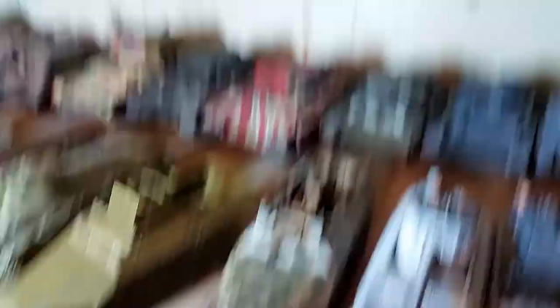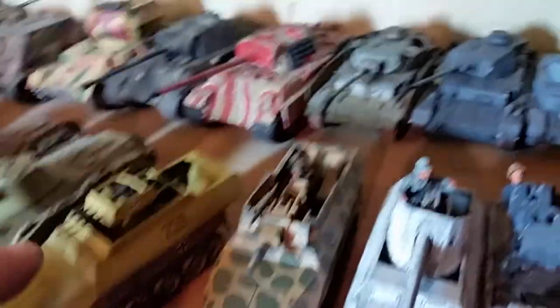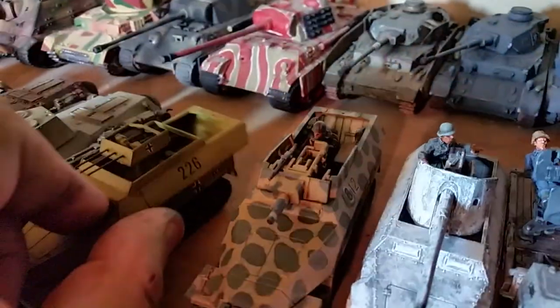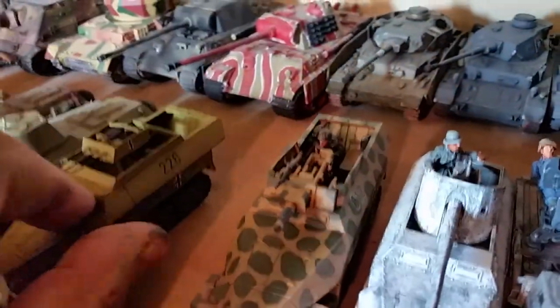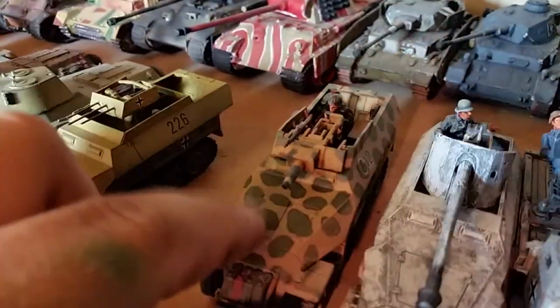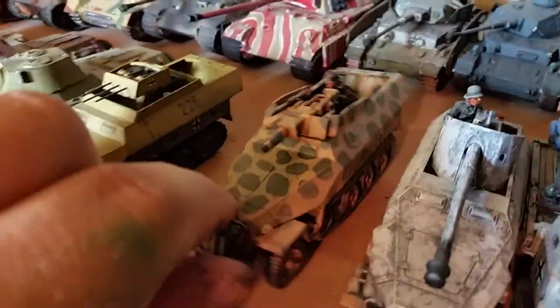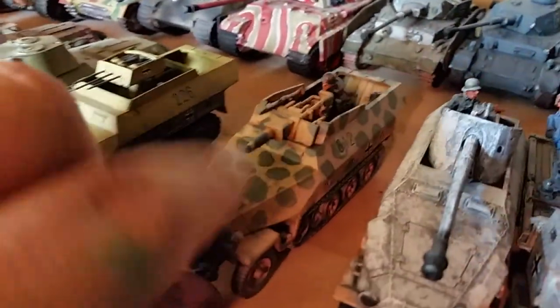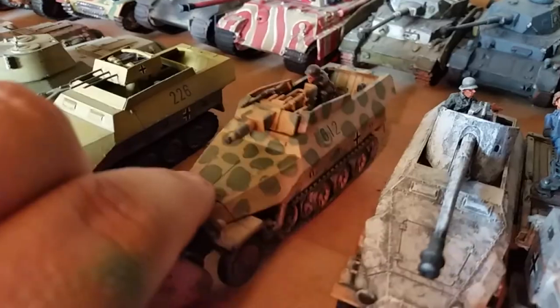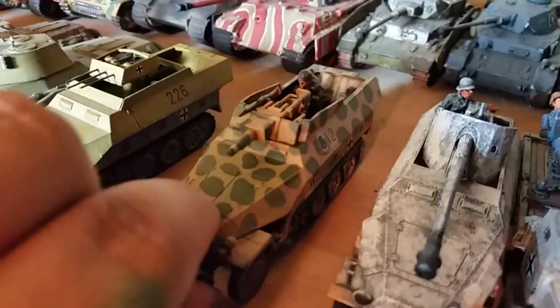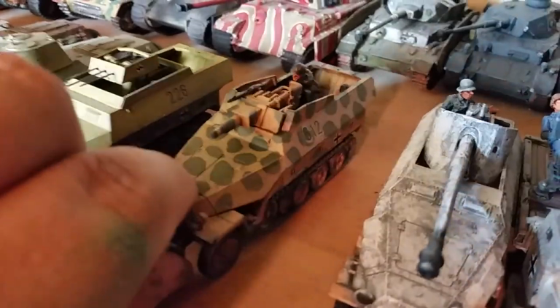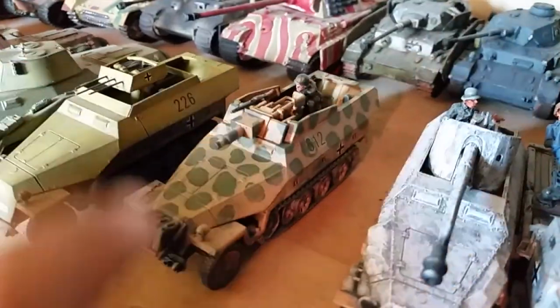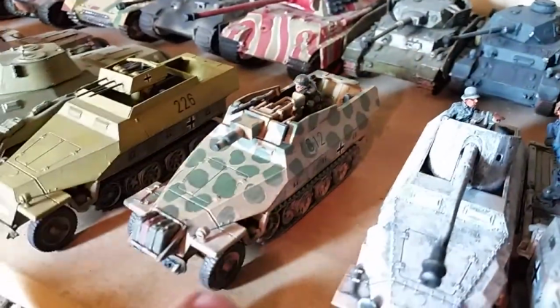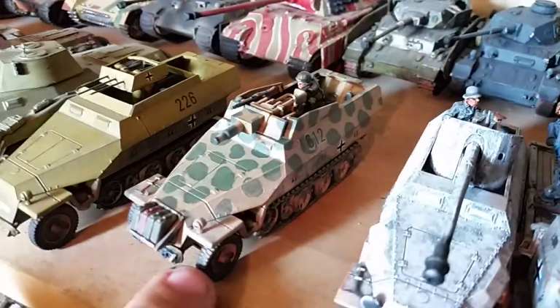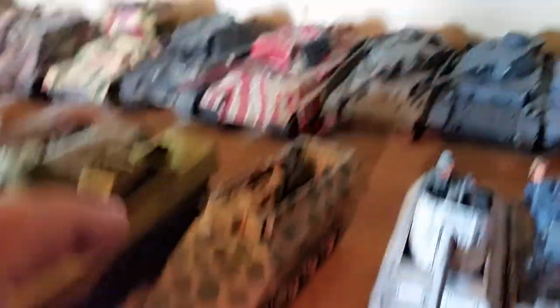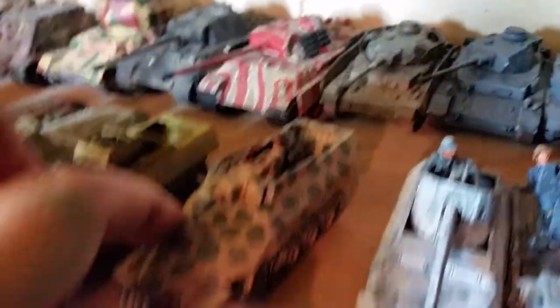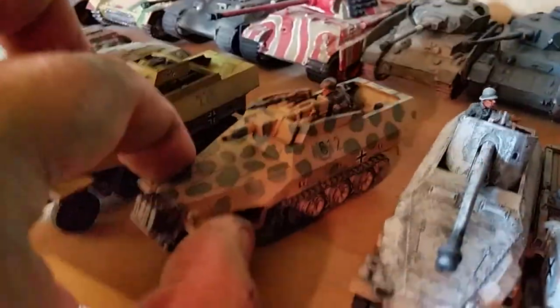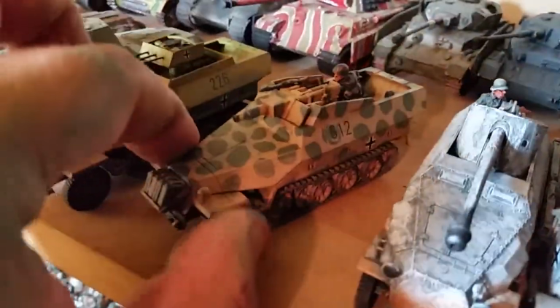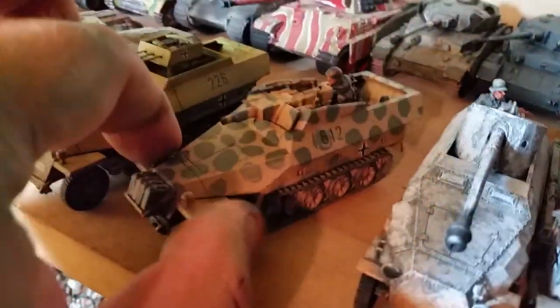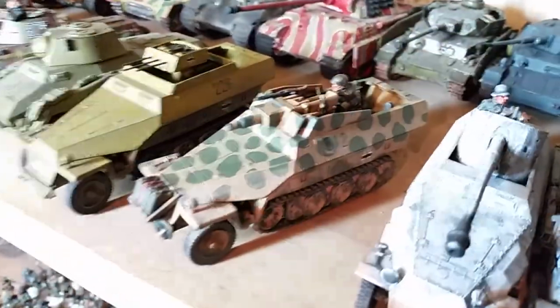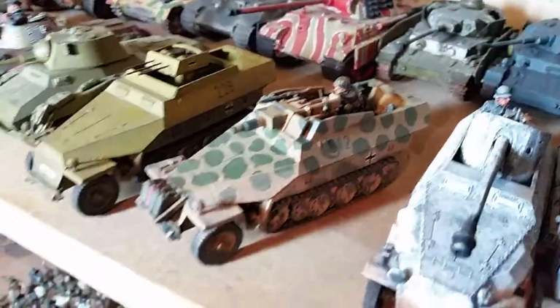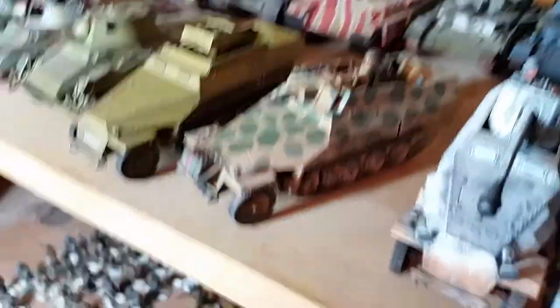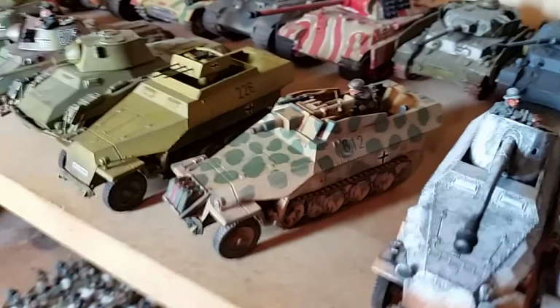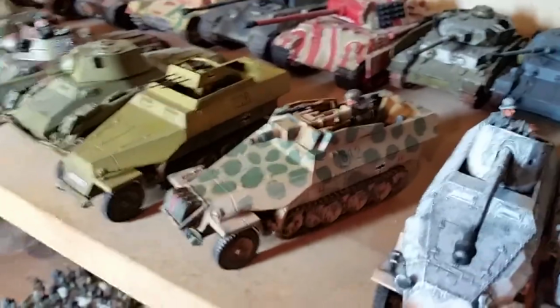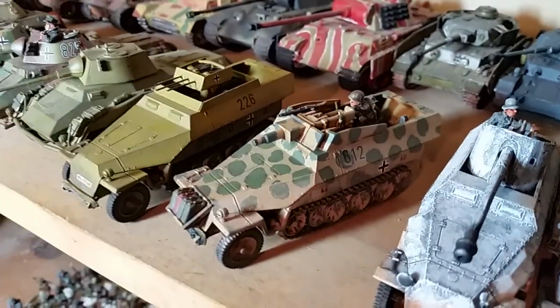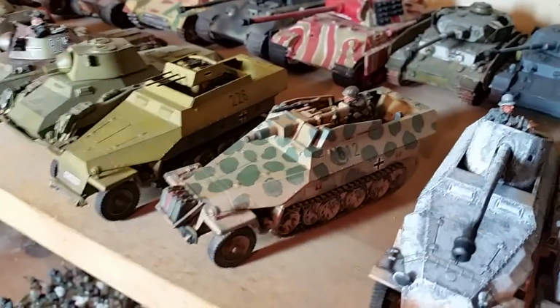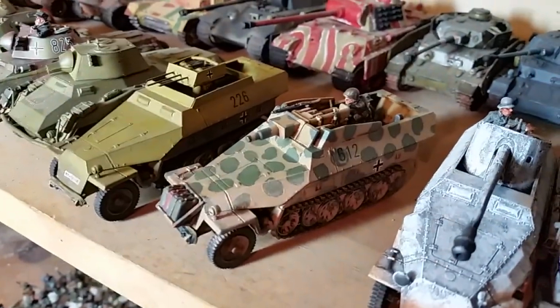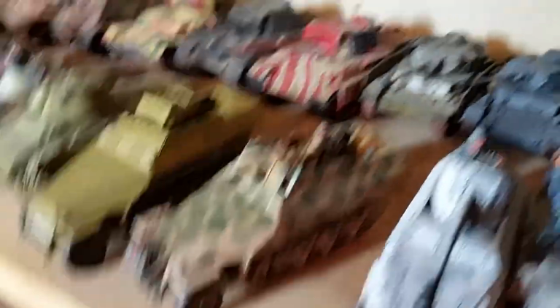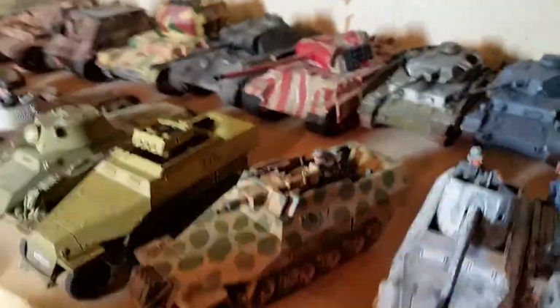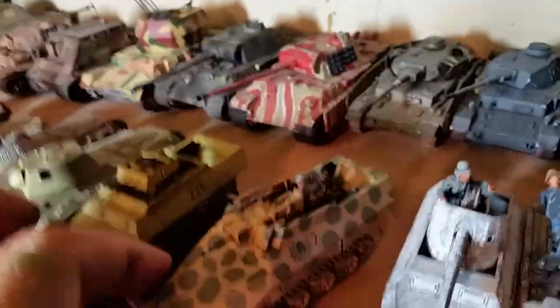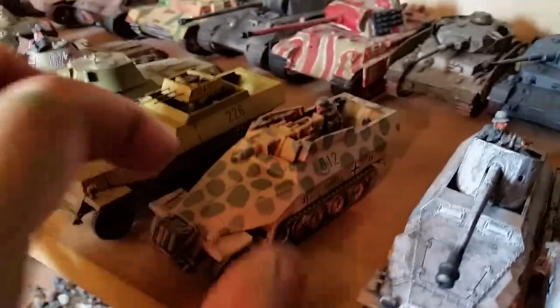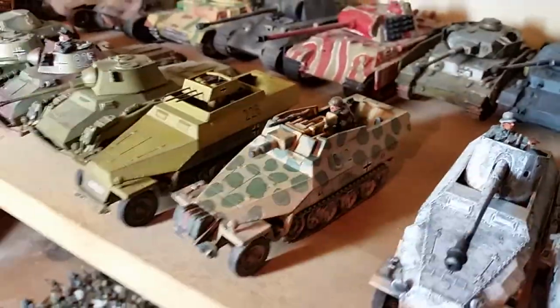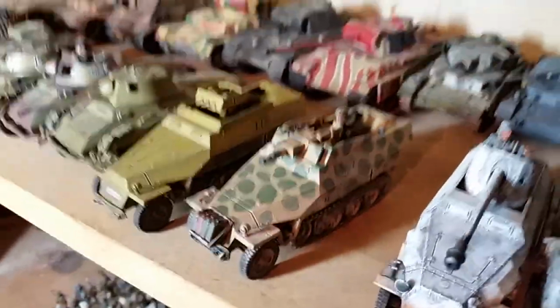One of my latest projects is the Sd.Kfz. 251/9, which is the Stummel. I really like that kit too — I really like the half-track.